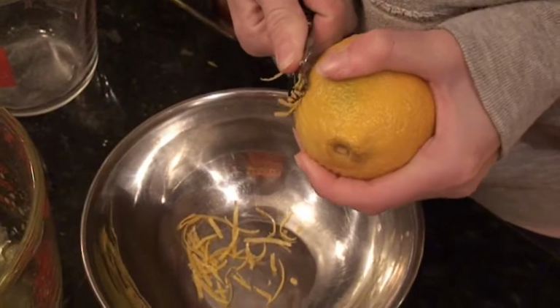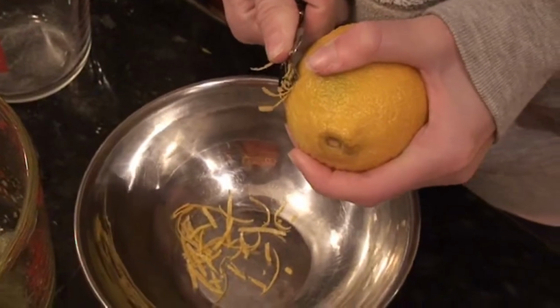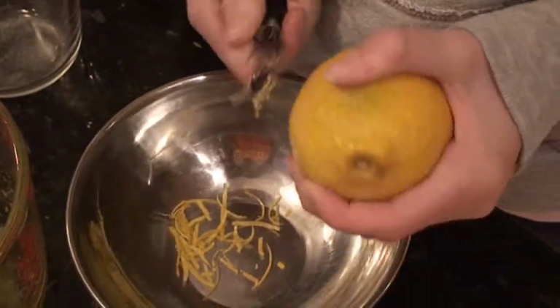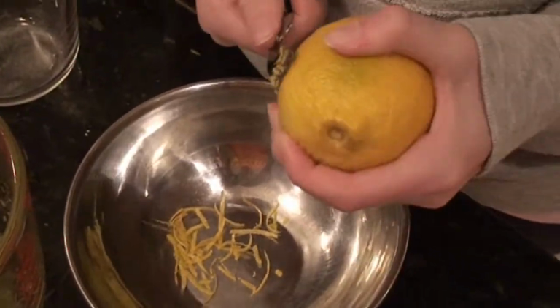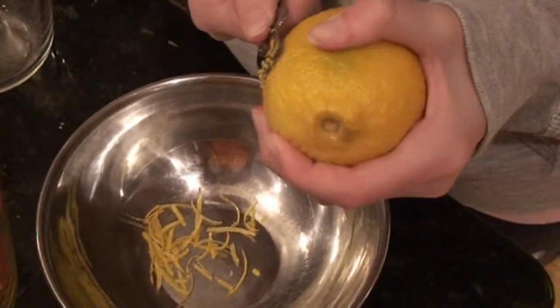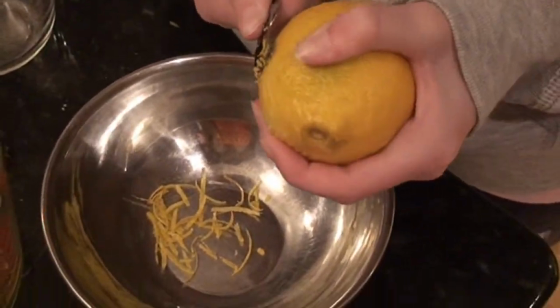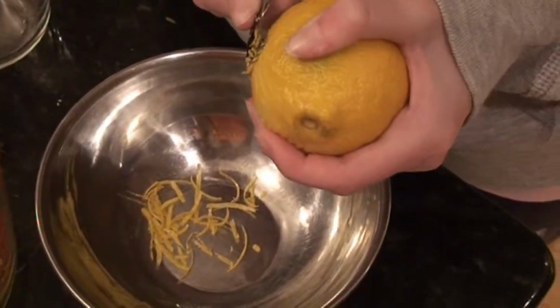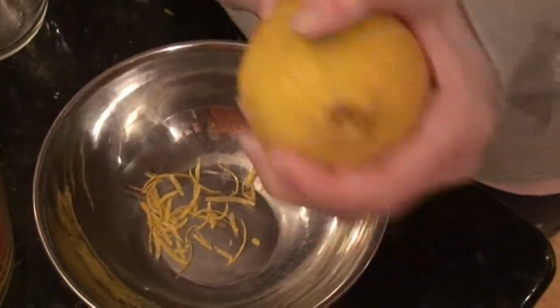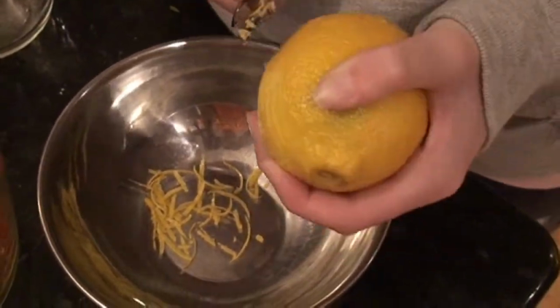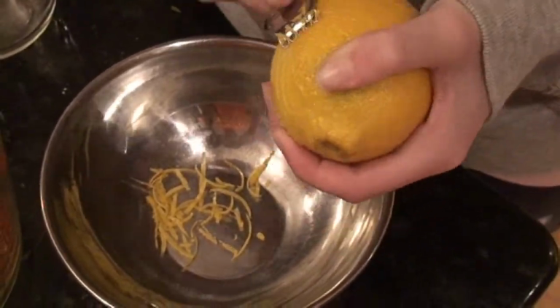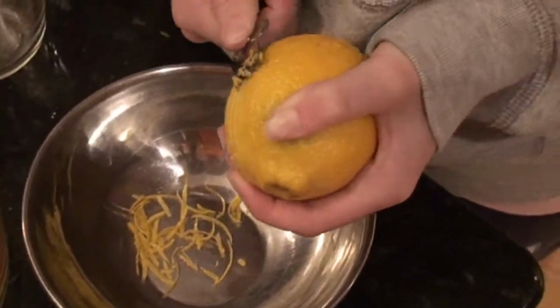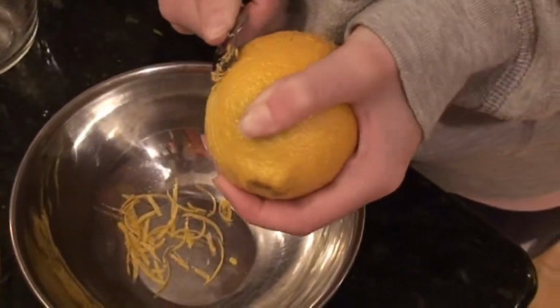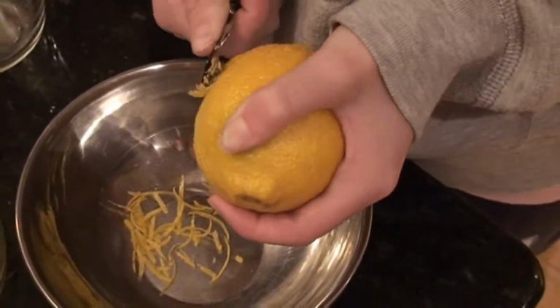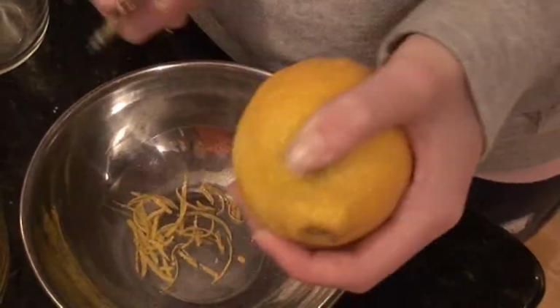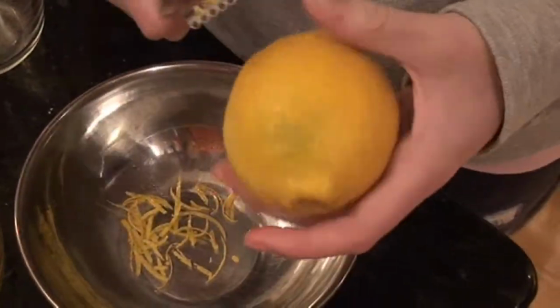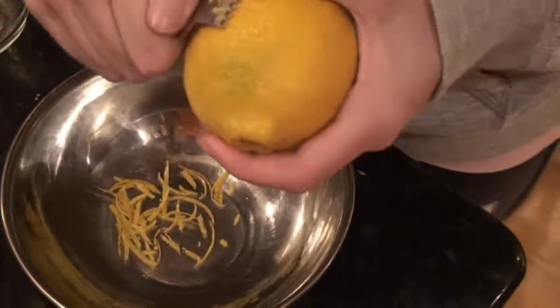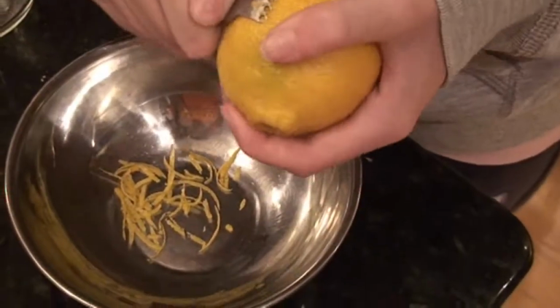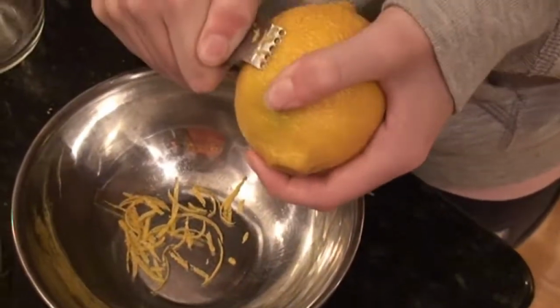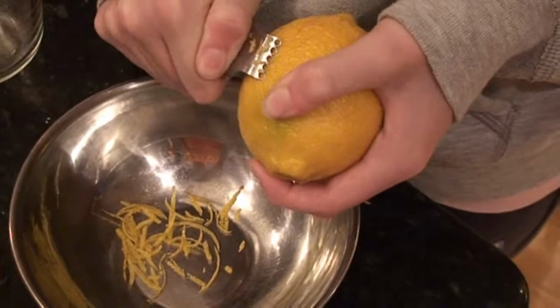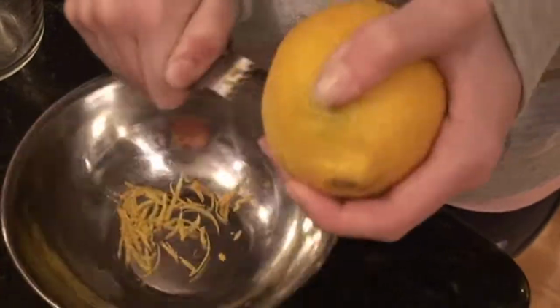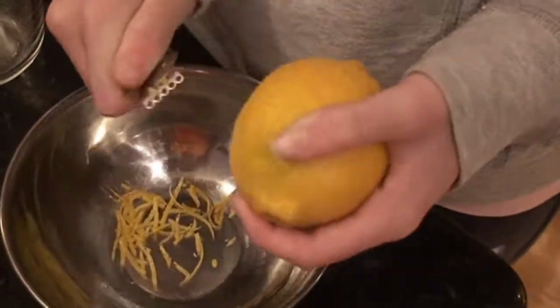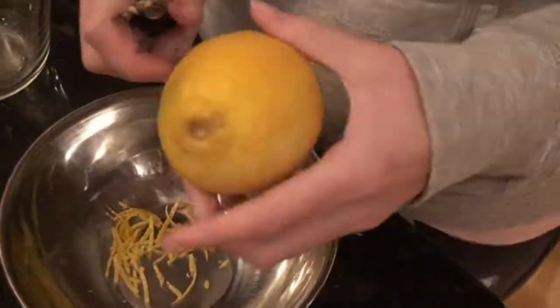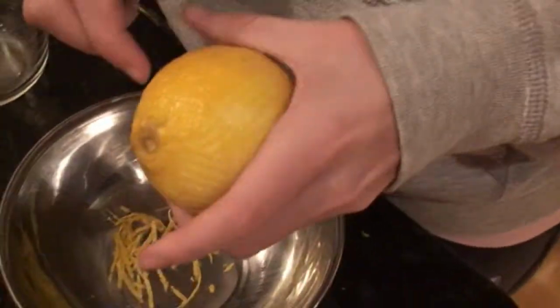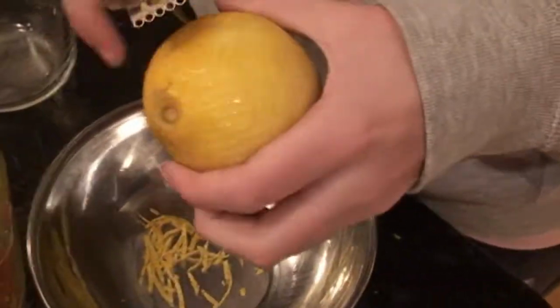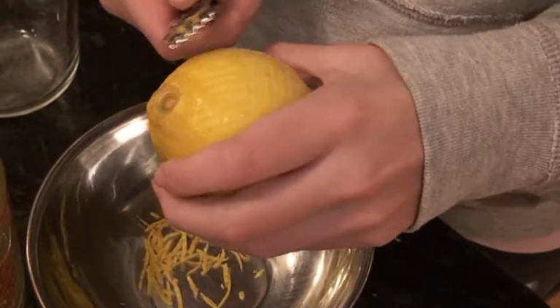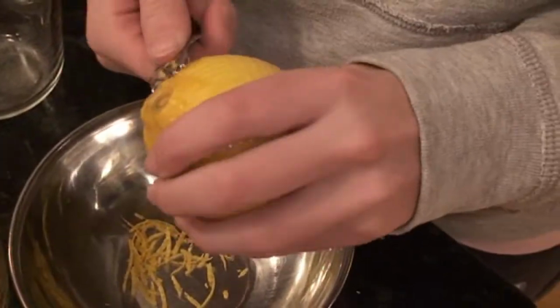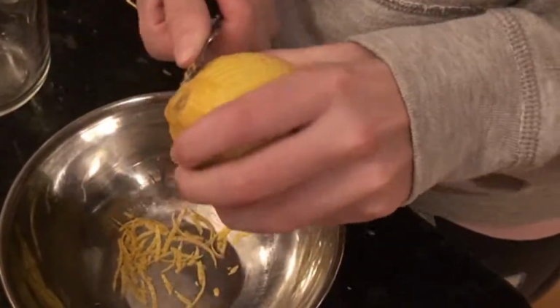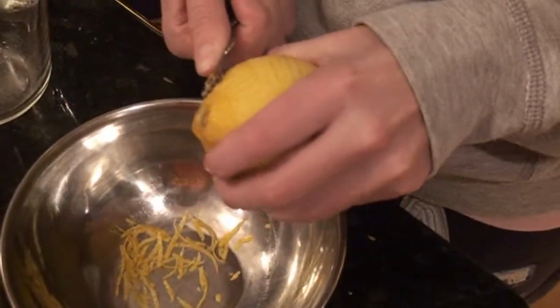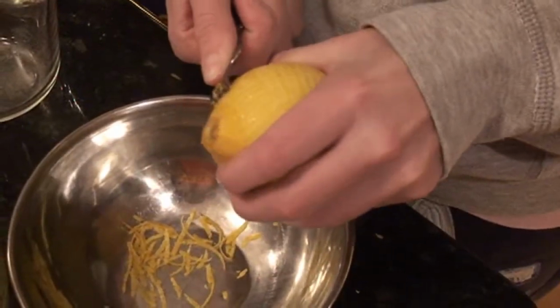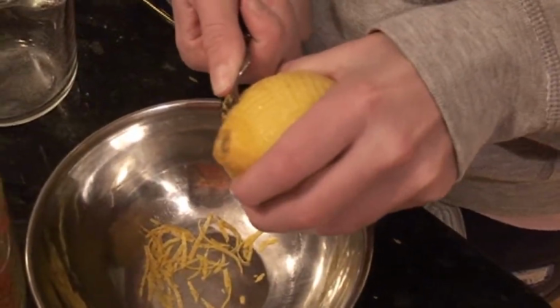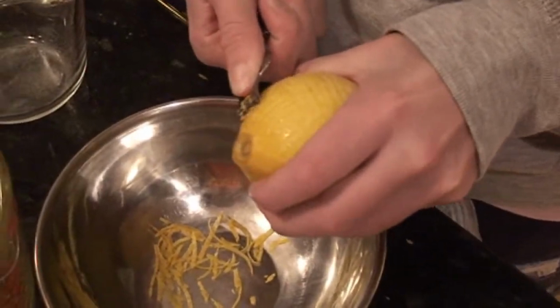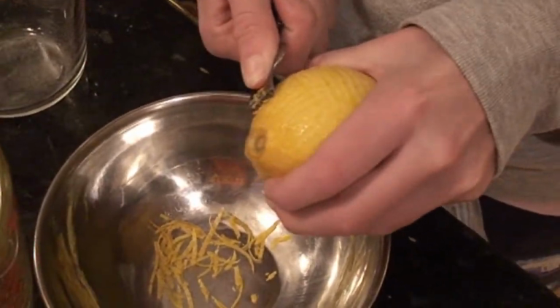C'est maintenant la farine, la crème, les extraits de vanille, les zestes de citron, le sel et l'eau de vie de poire. Je pense que c'est la meilleure qu'on puisse faire.